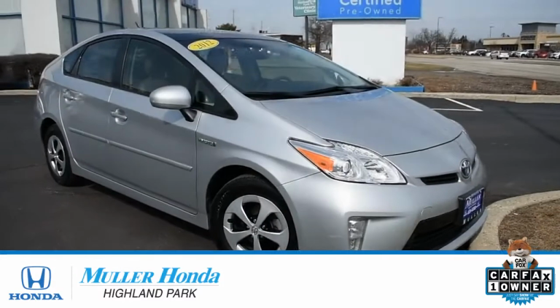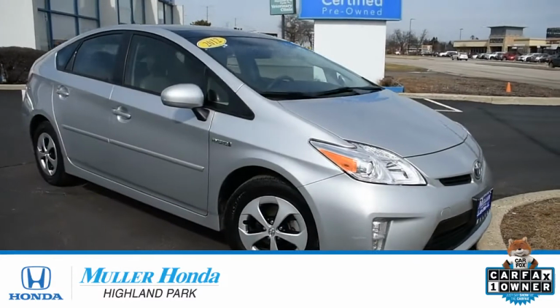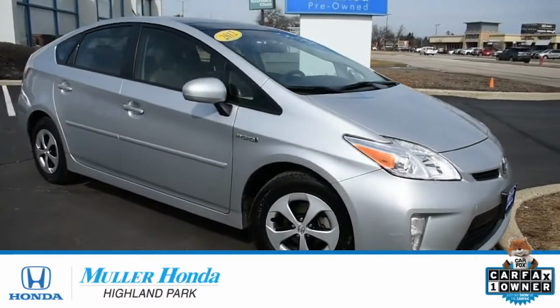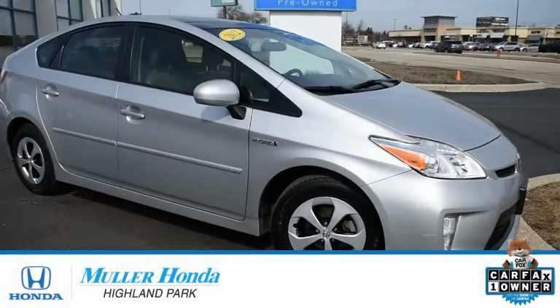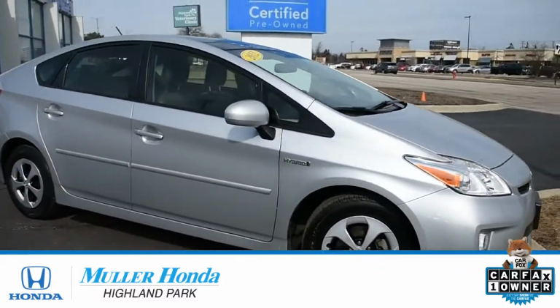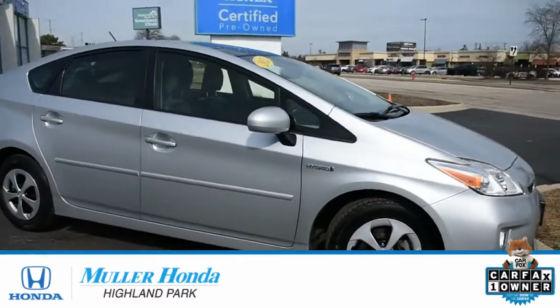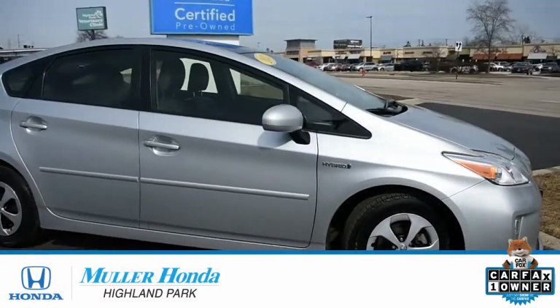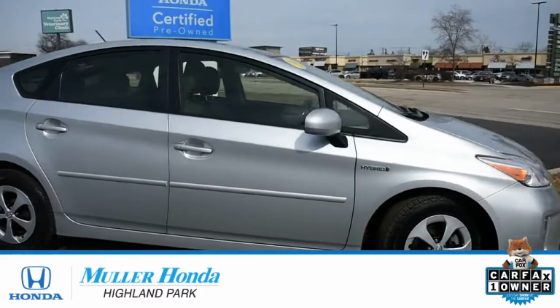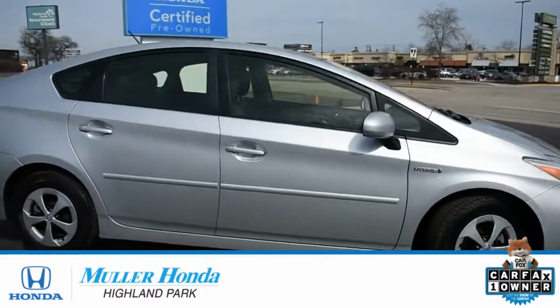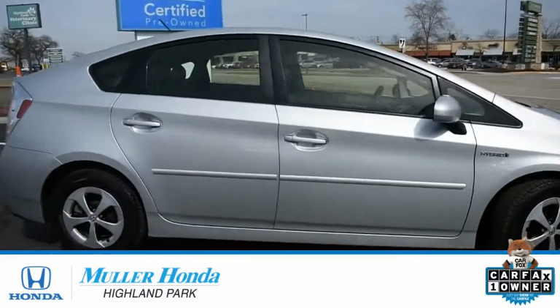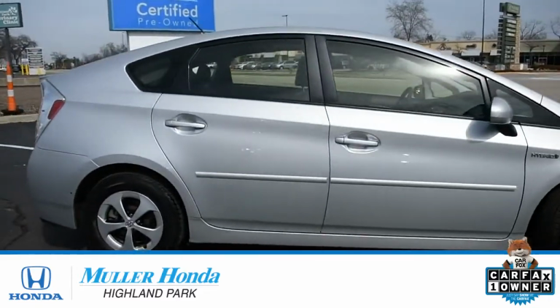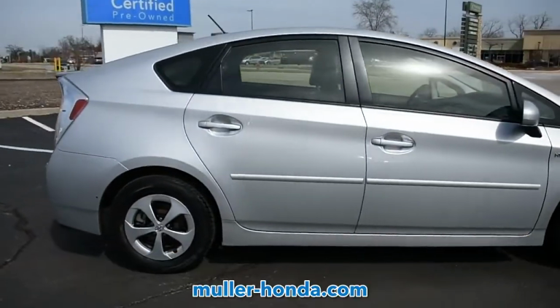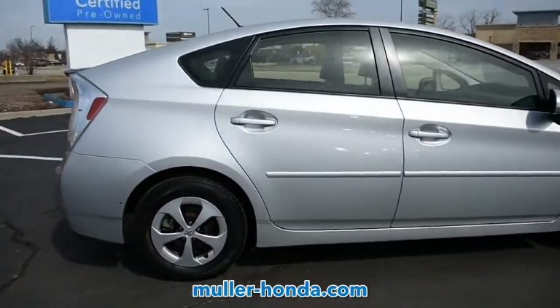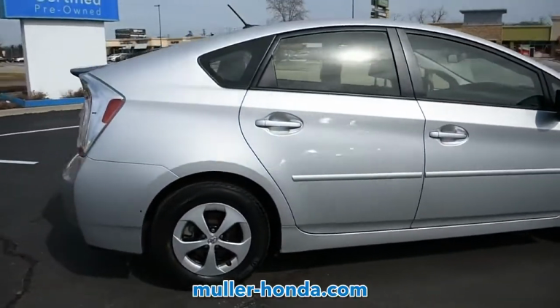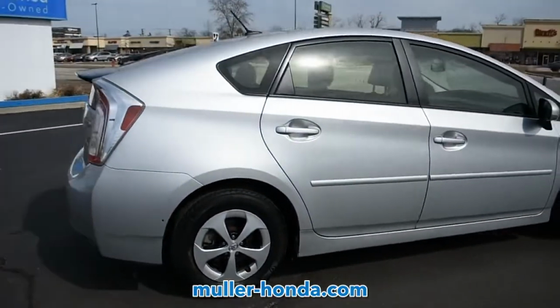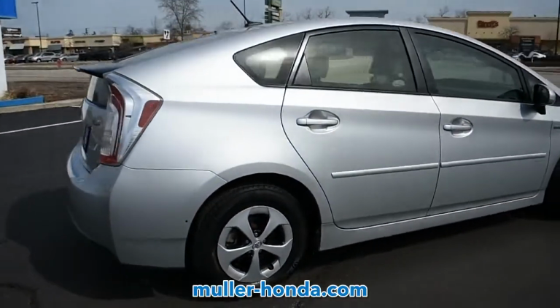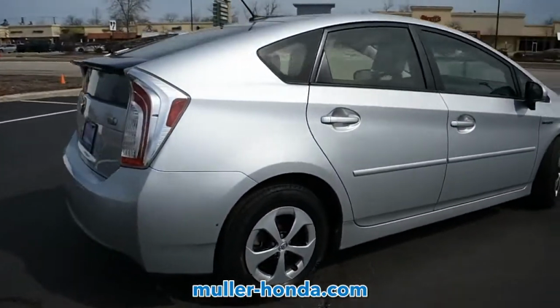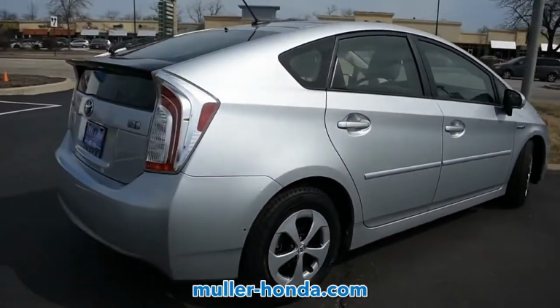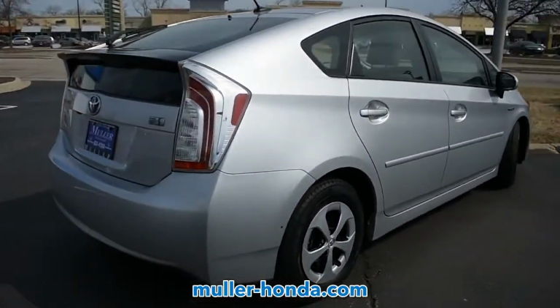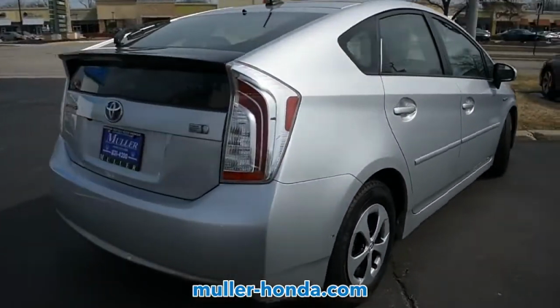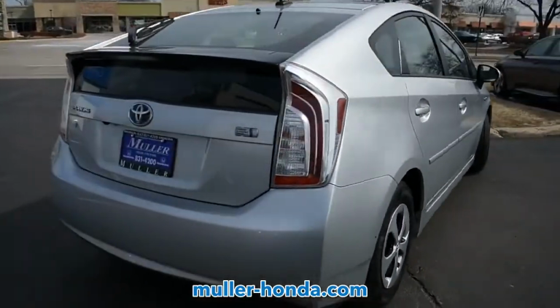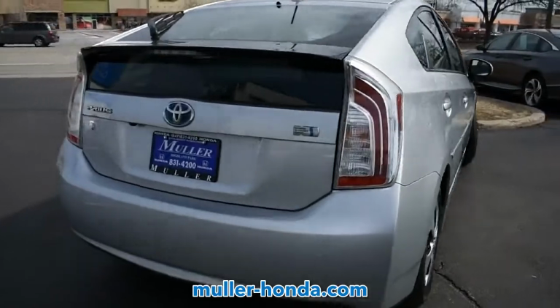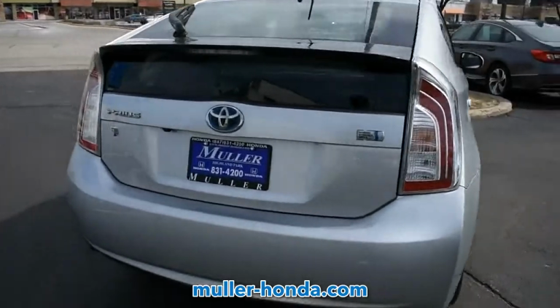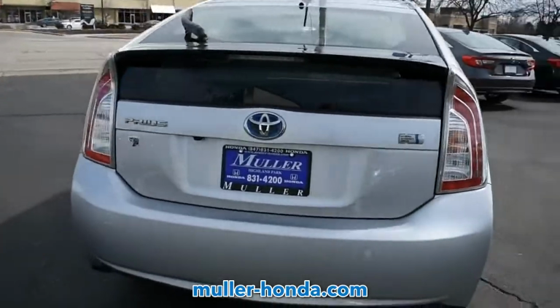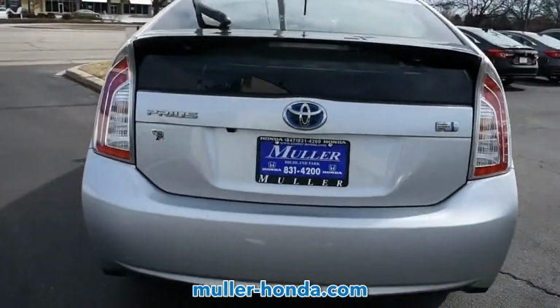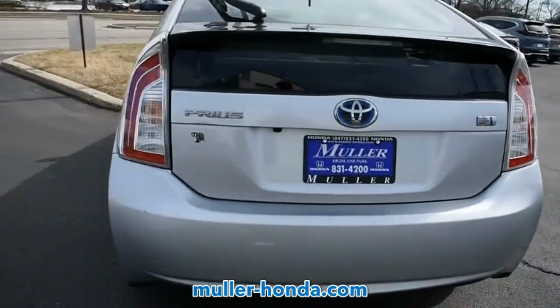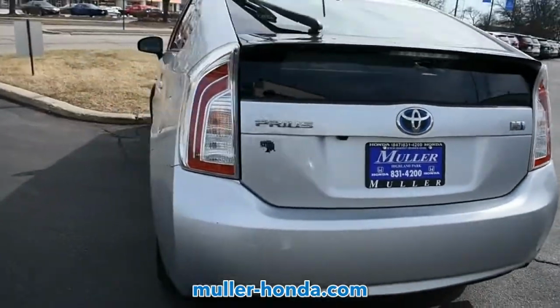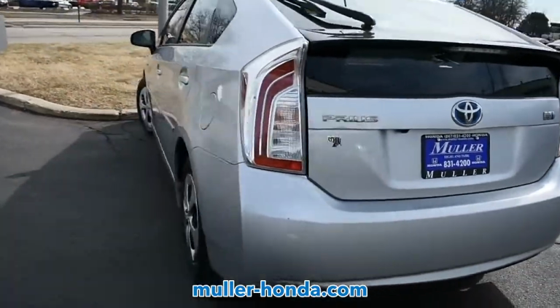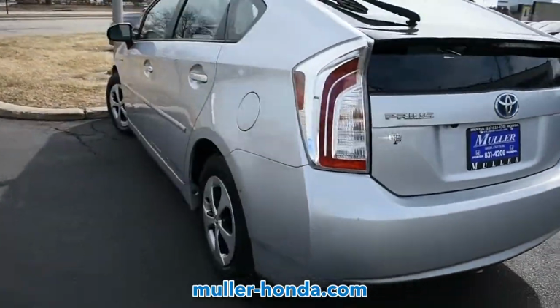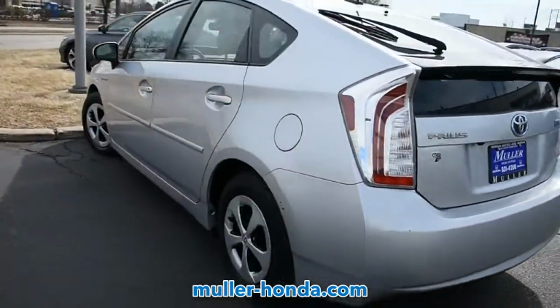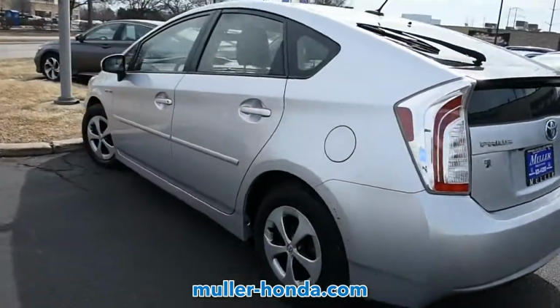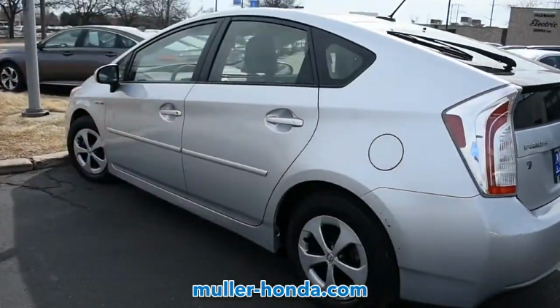Muller Honda Highland Park, you will not be disappointed. This pre-owned silver 2012 Toyota Prius comes equipped with a 4-cylinder engine and manual transmission, and is packed with the features that you need to hit the roads.